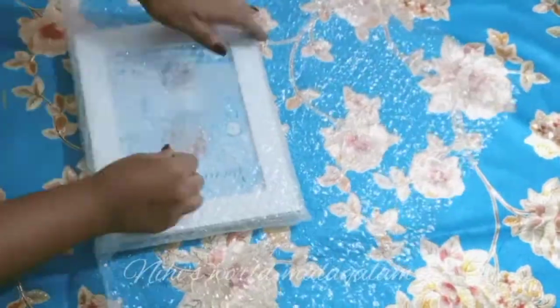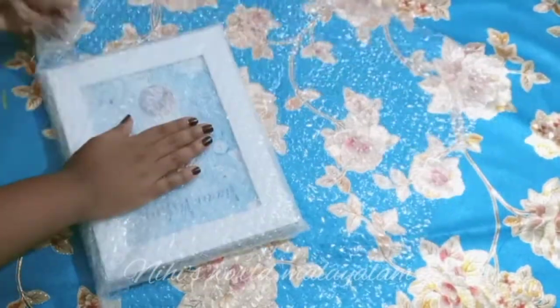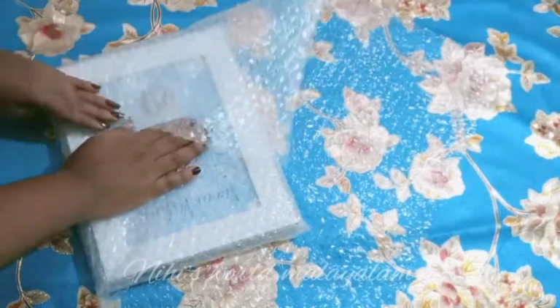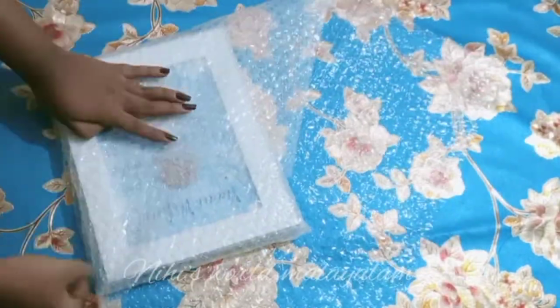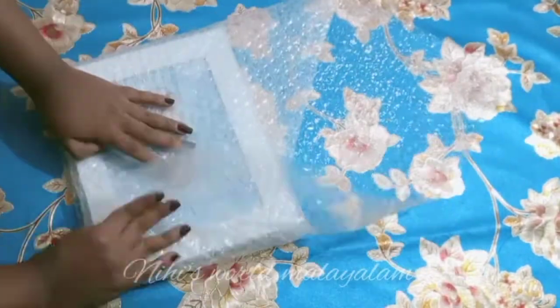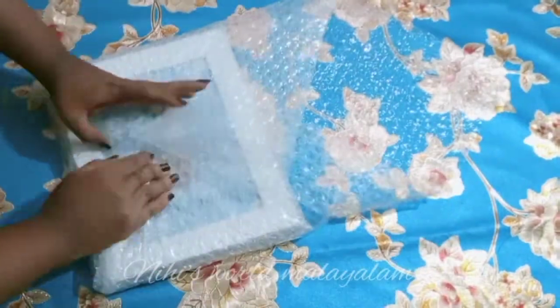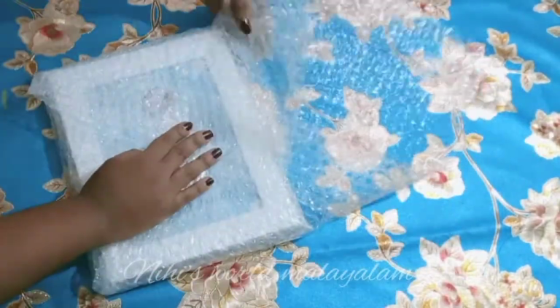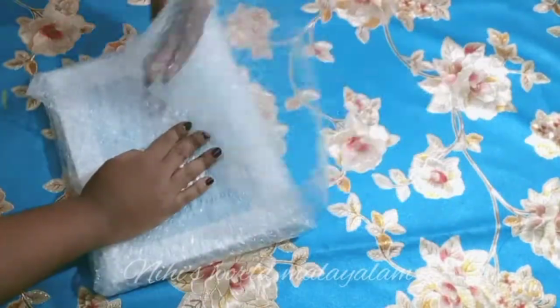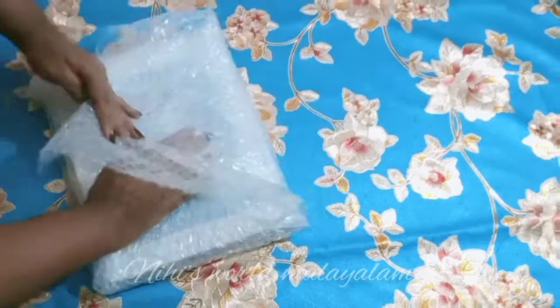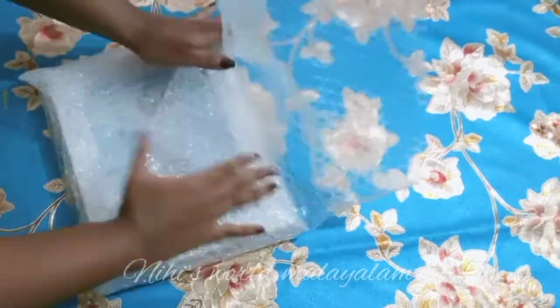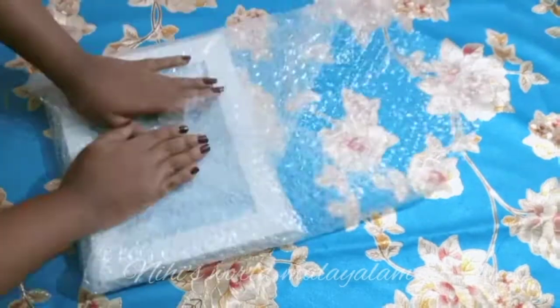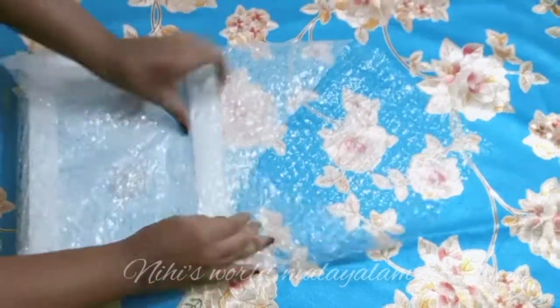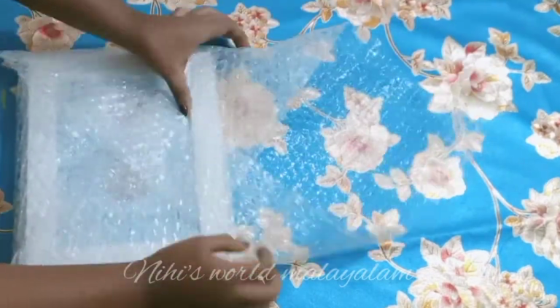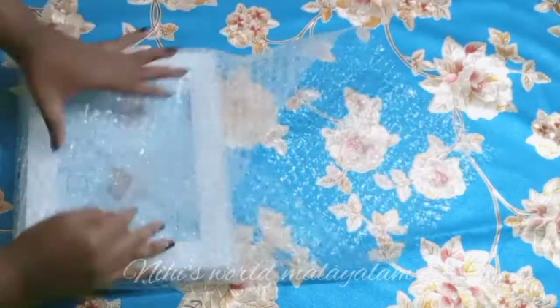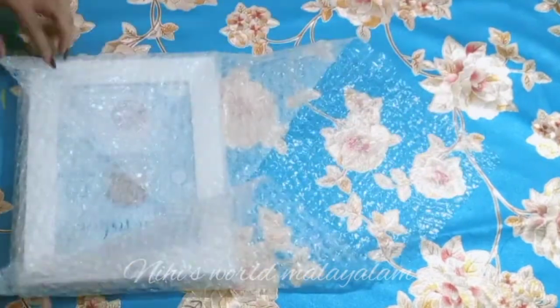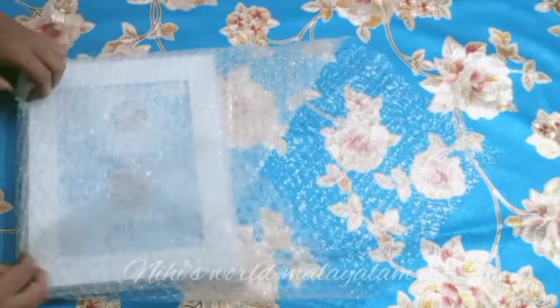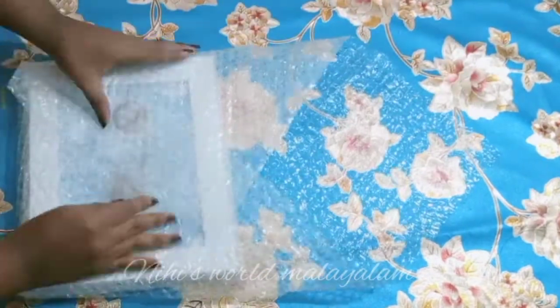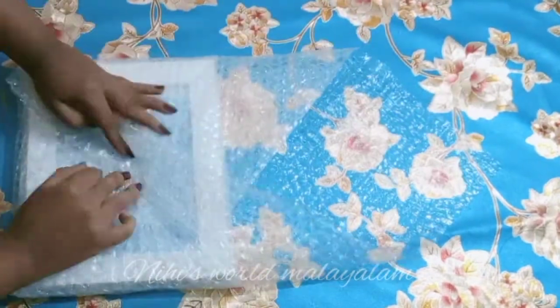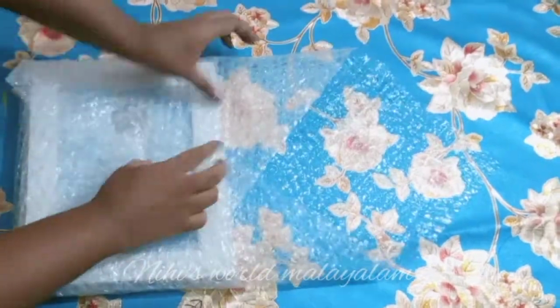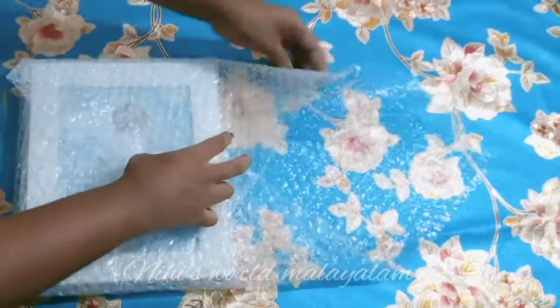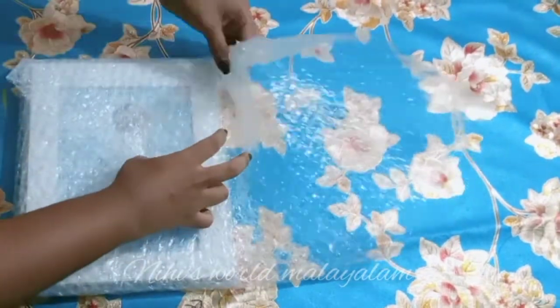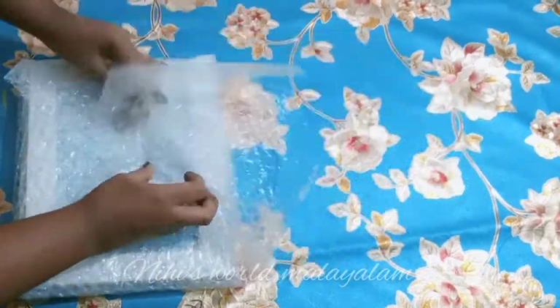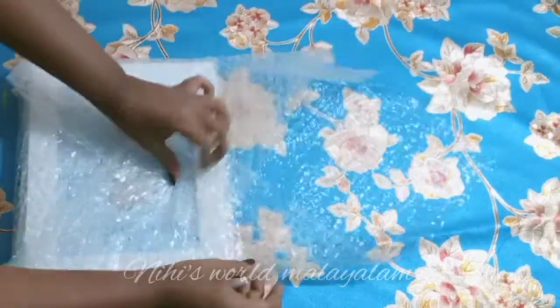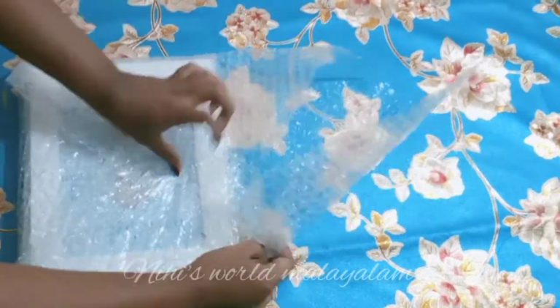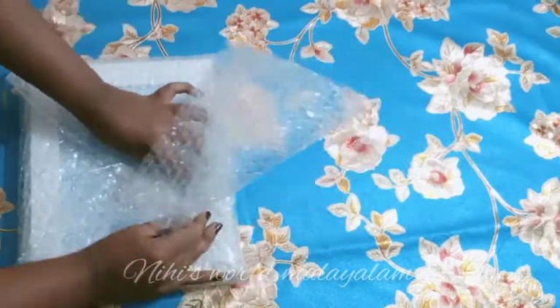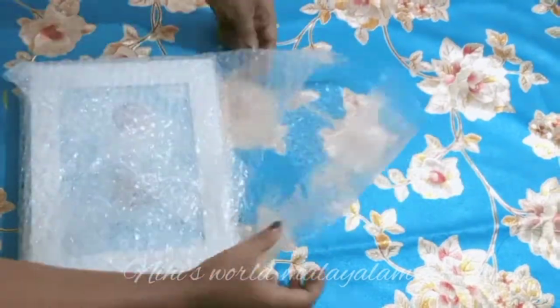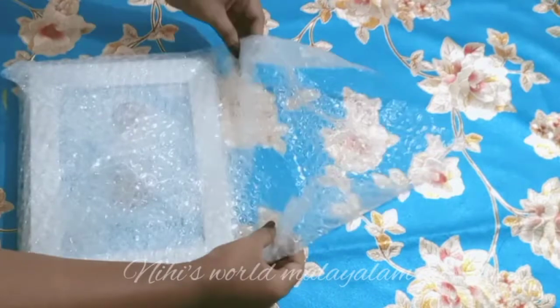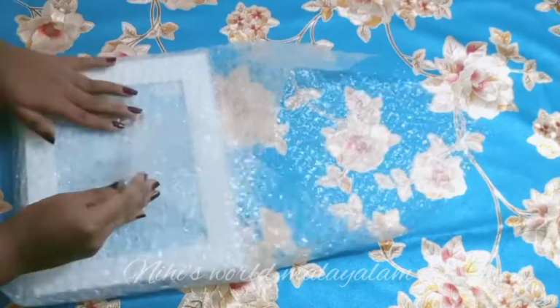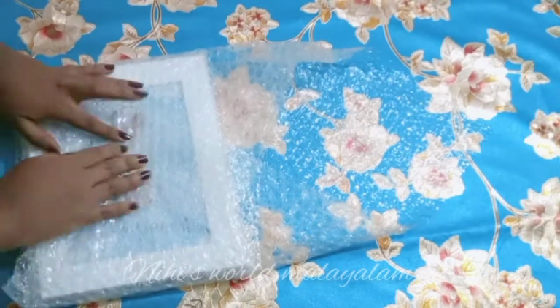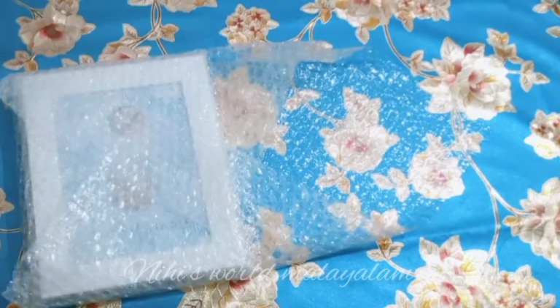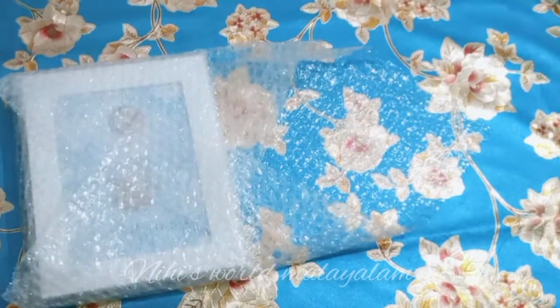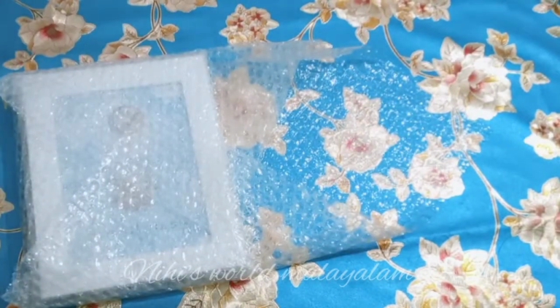We have to pack a photo frame. This is the side. I am going to have a package.